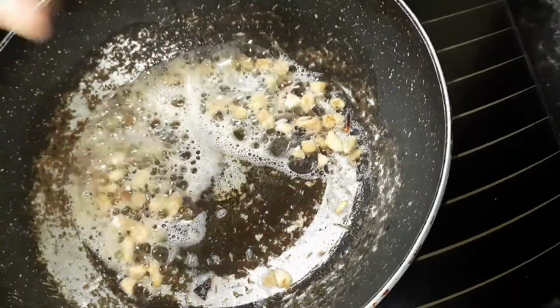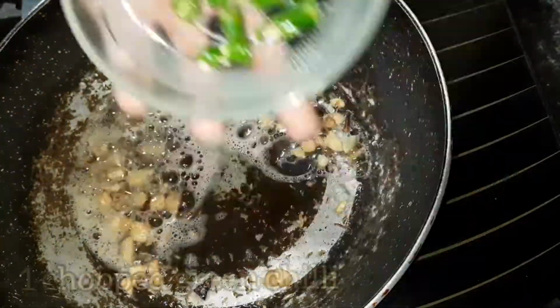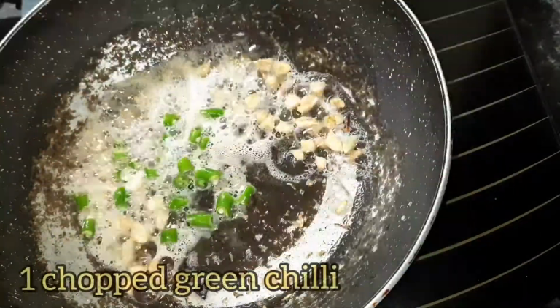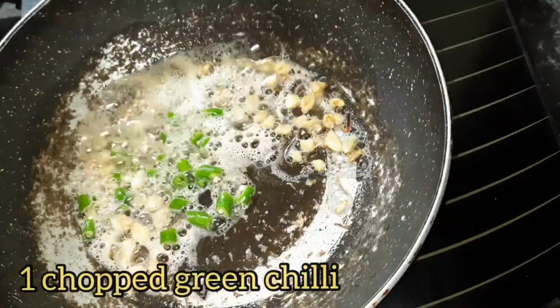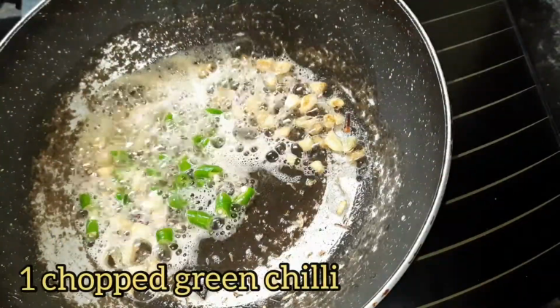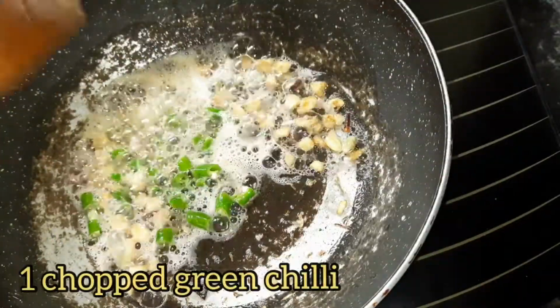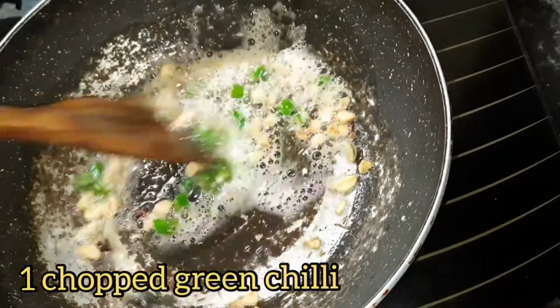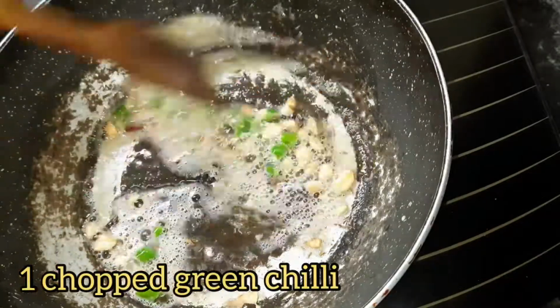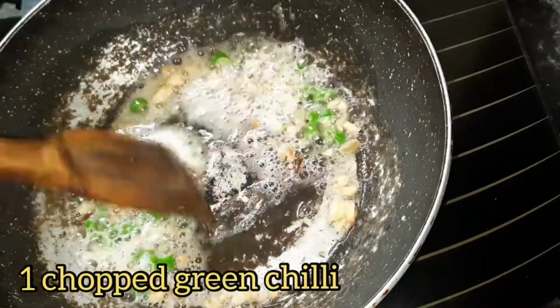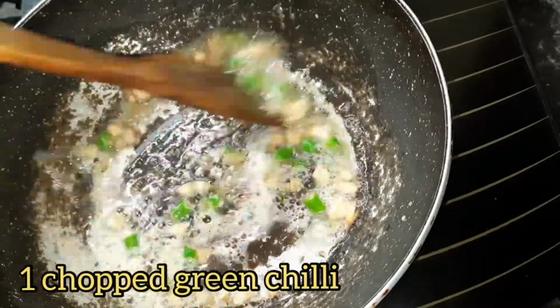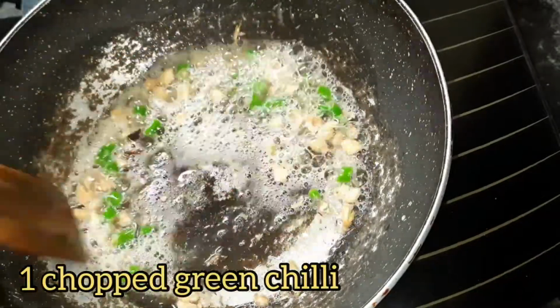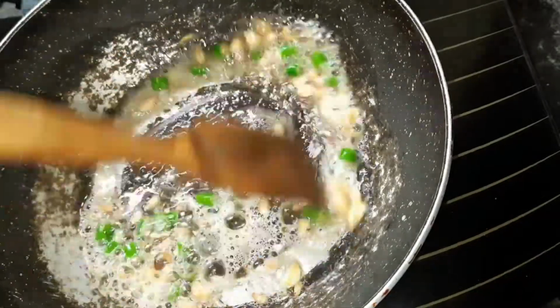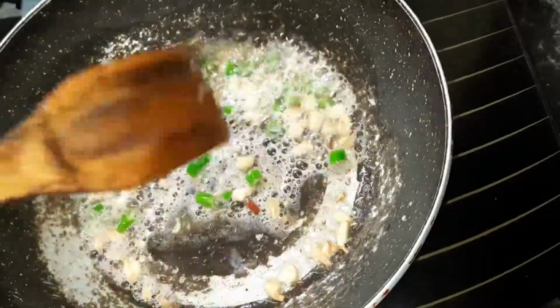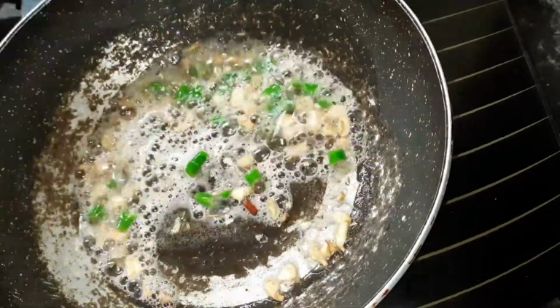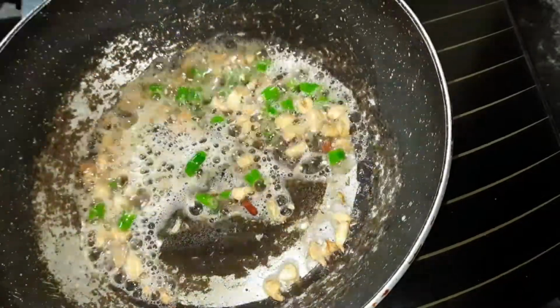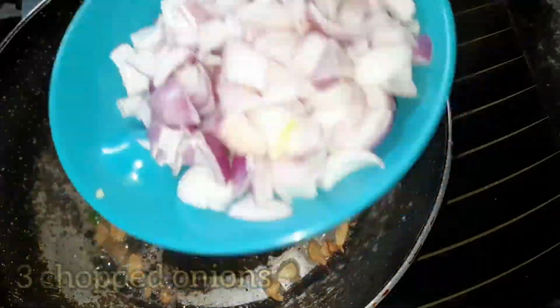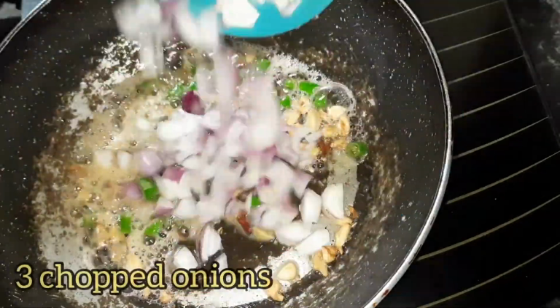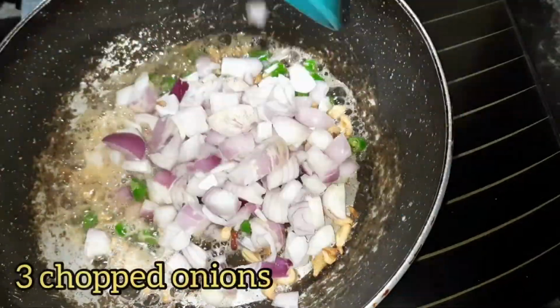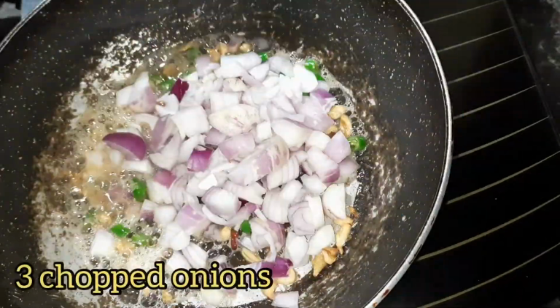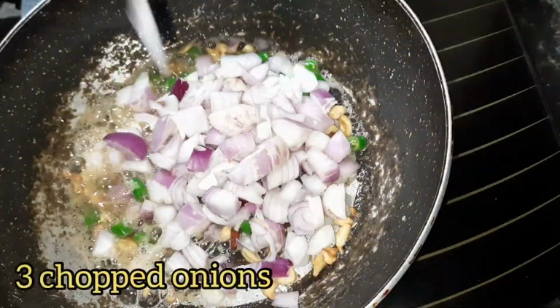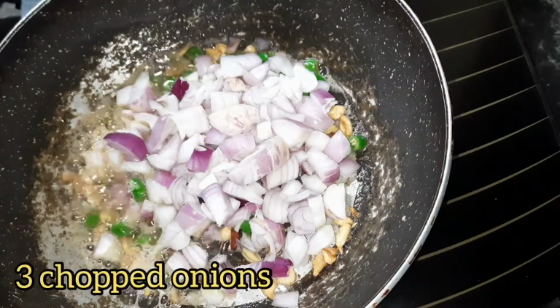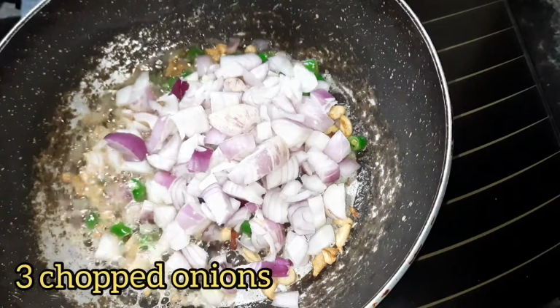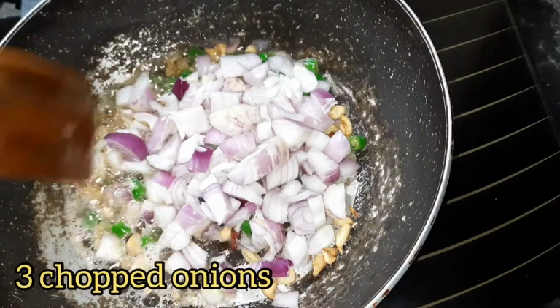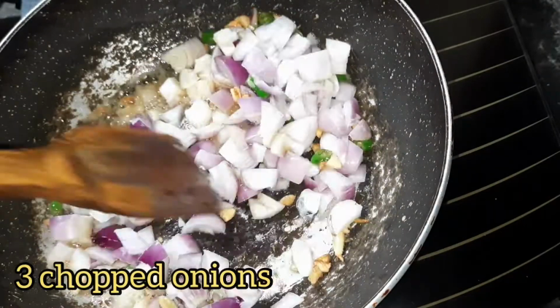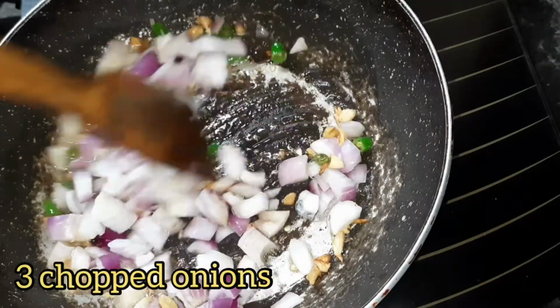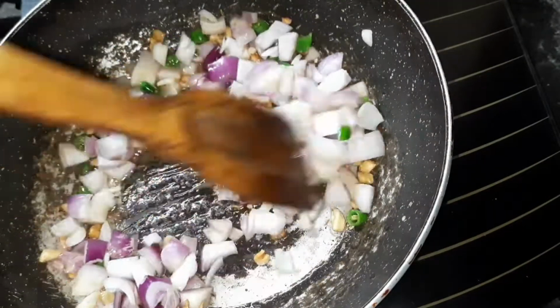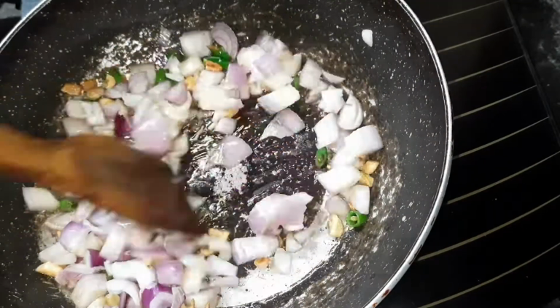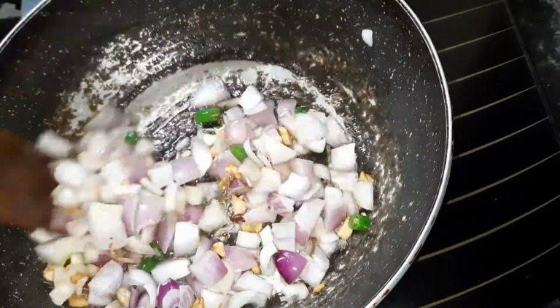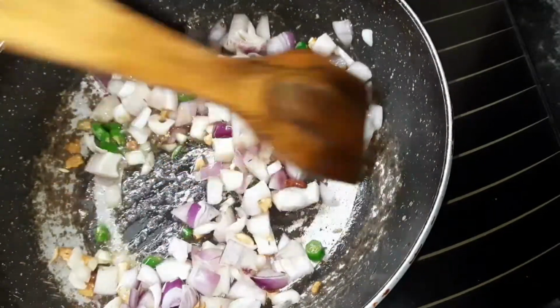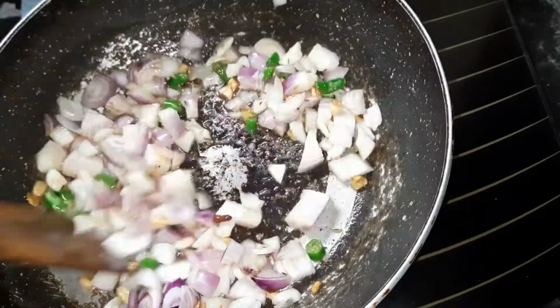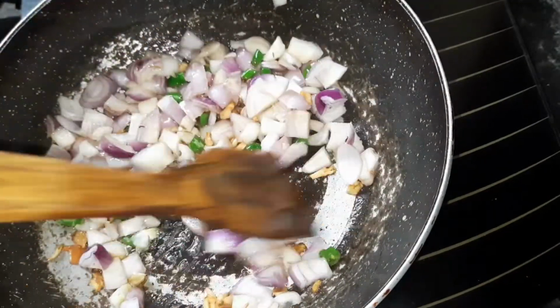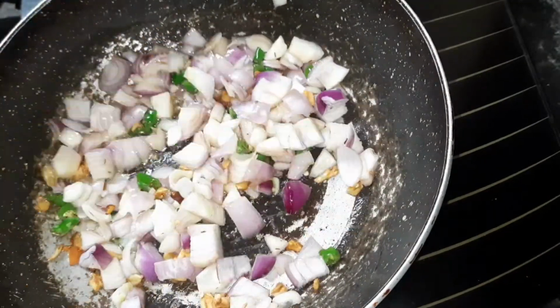Now add 1 green chili chopped, stir it, and add 3 chopped onions of medium size. Keep stirring the onion and let it turn slightly golden brown.